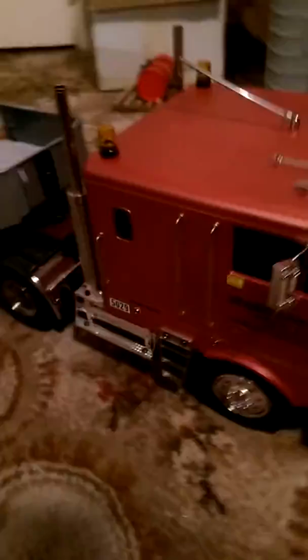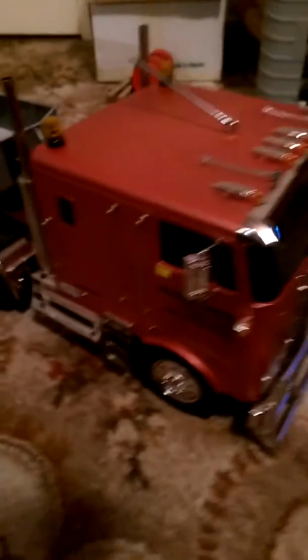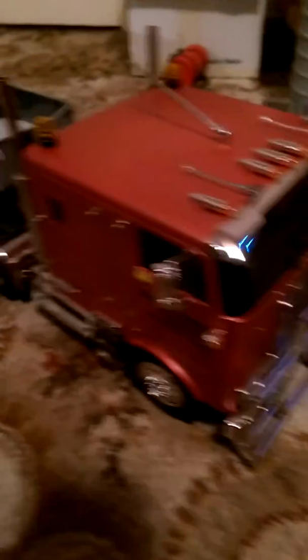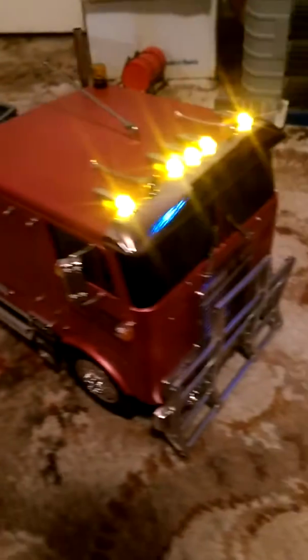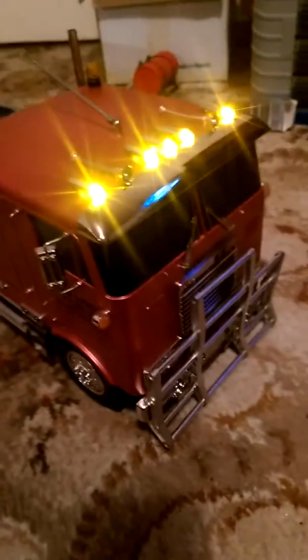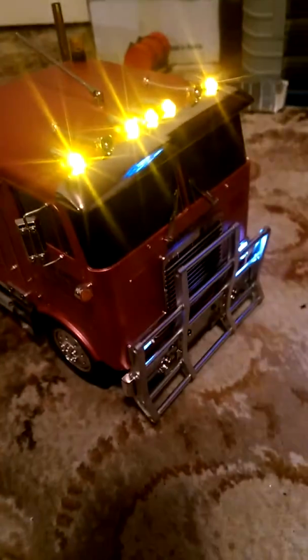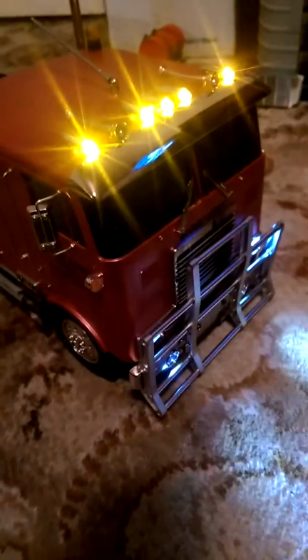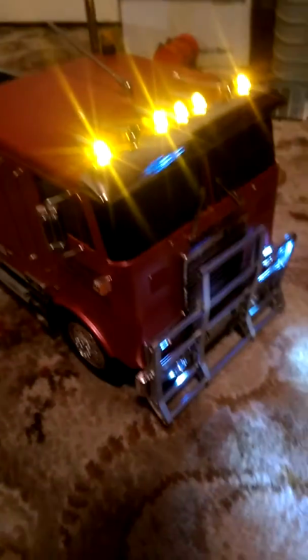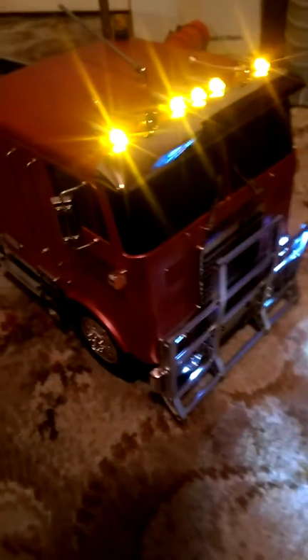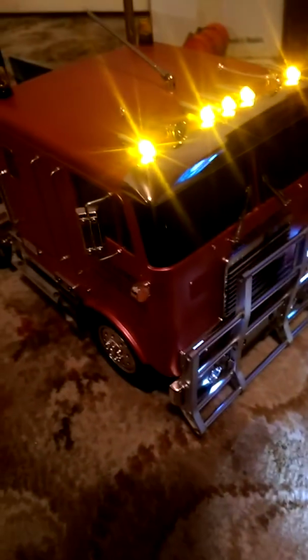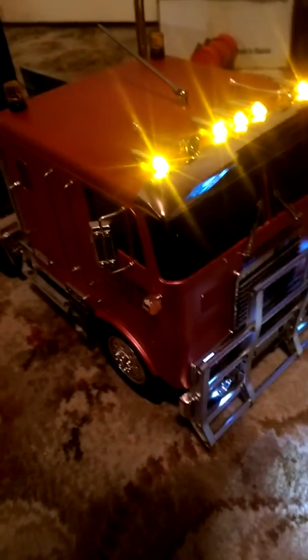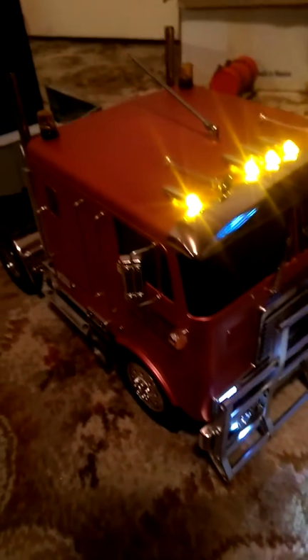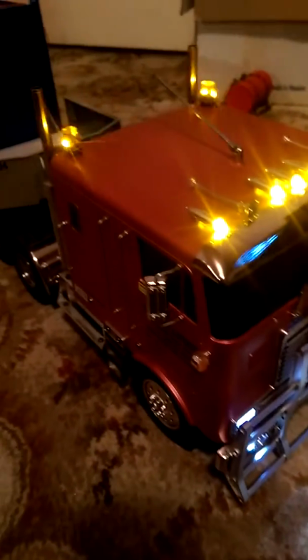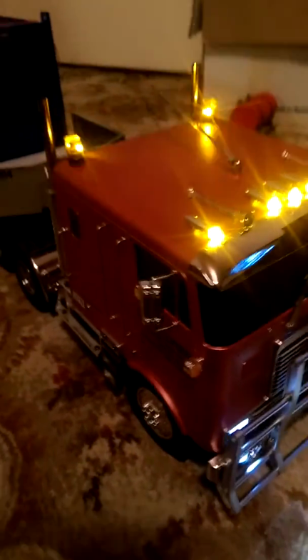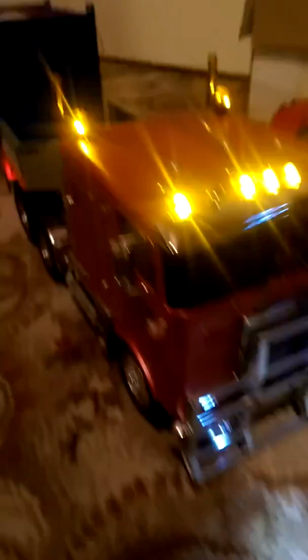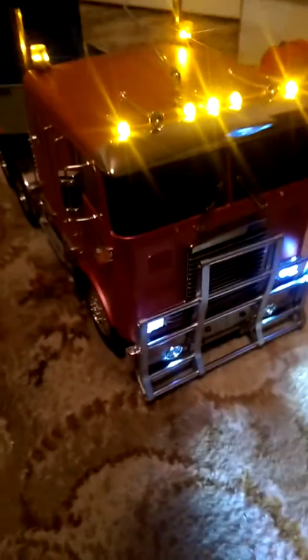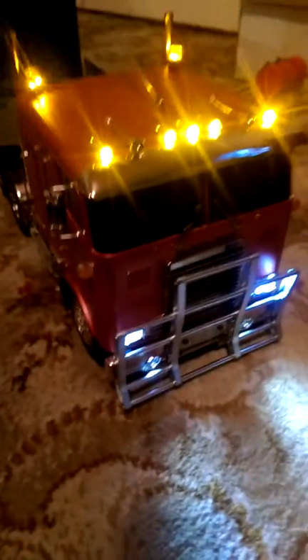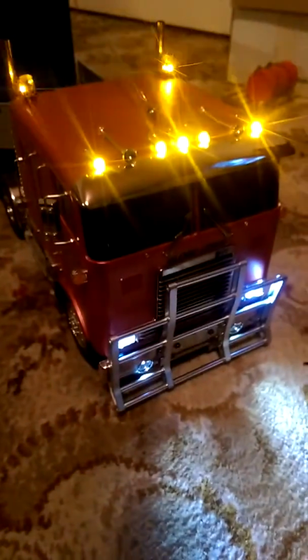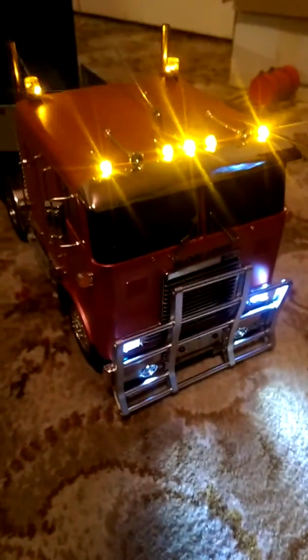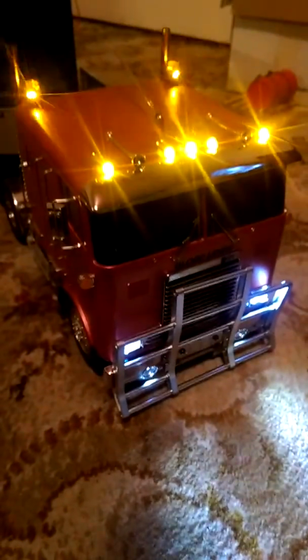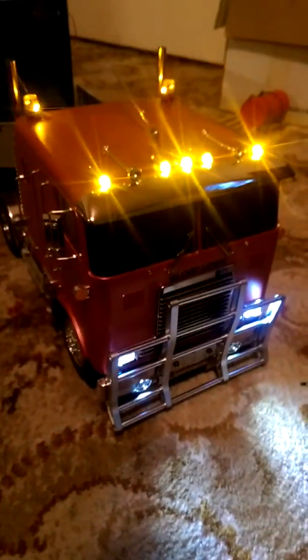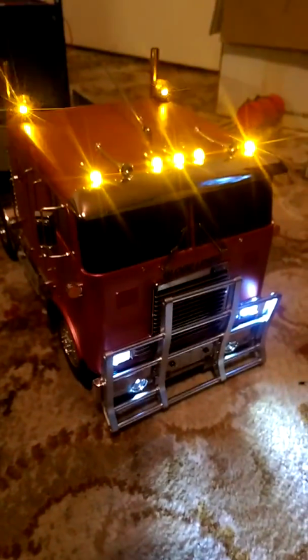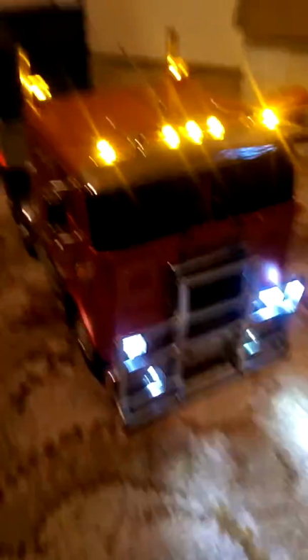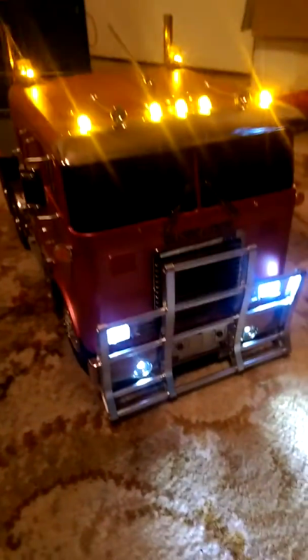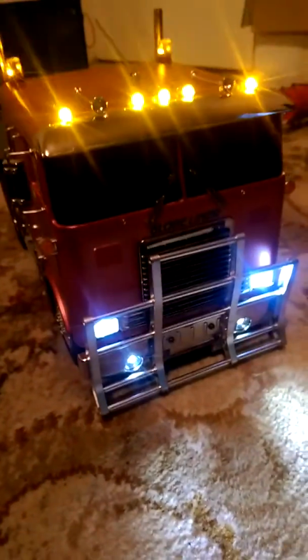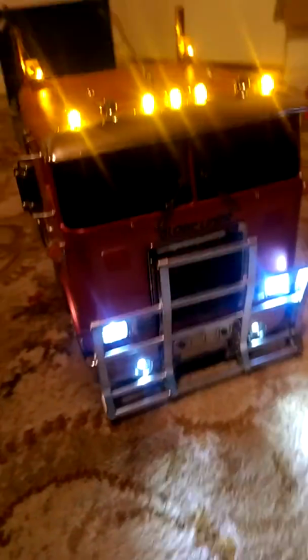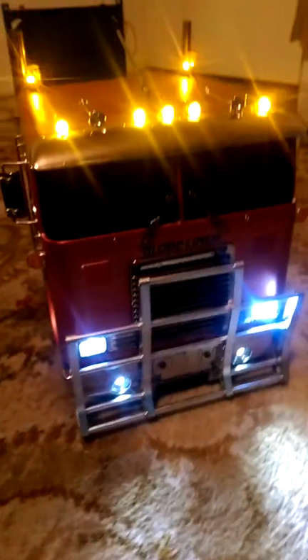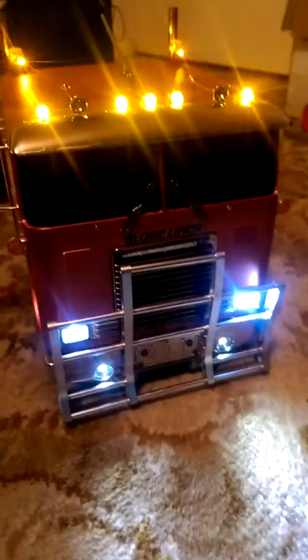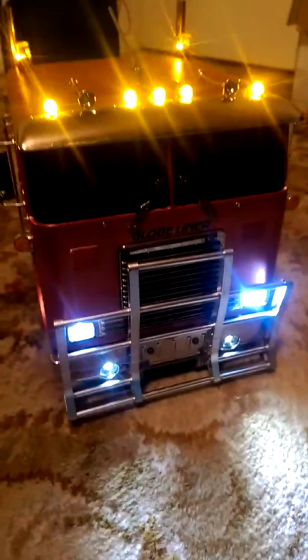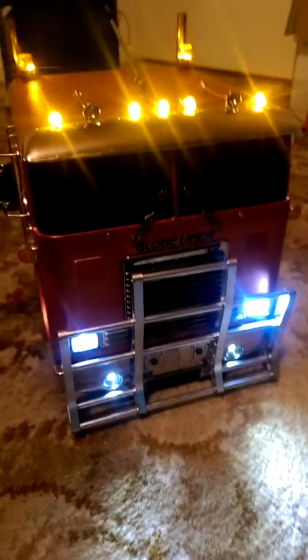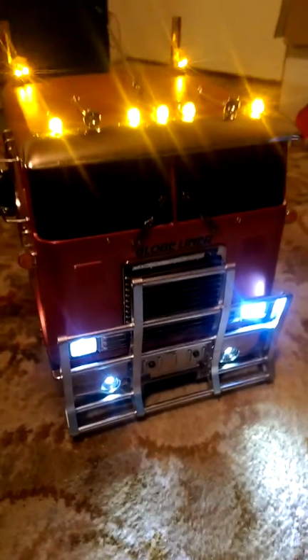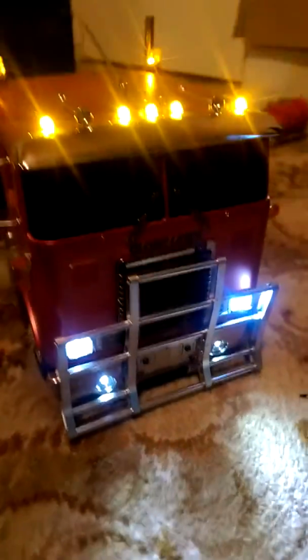Quite happy. Especially when — excuse the beeping — especially when all the lights are turned on, she looks the business. Look at that. That's the business end of a Globeliner right there.